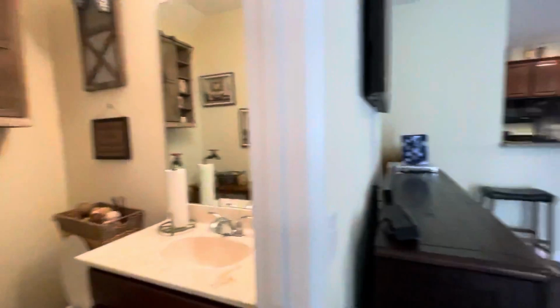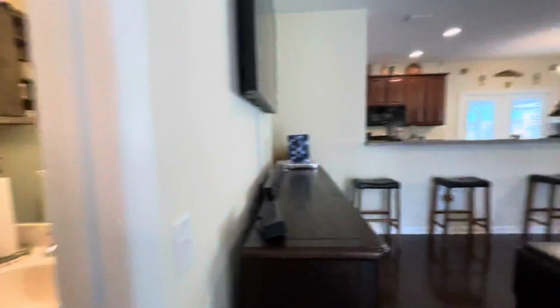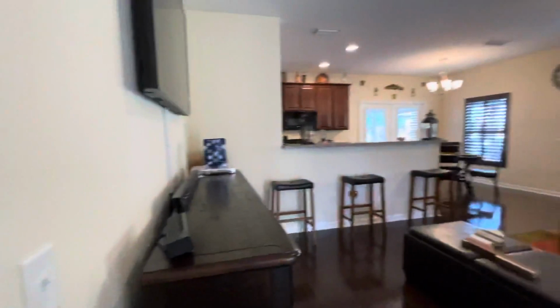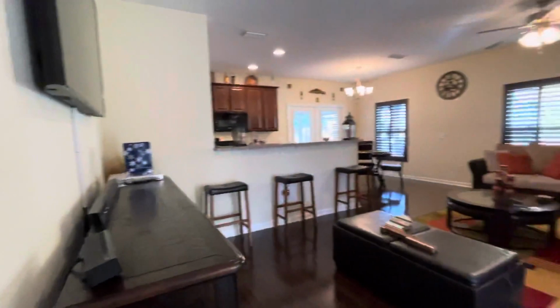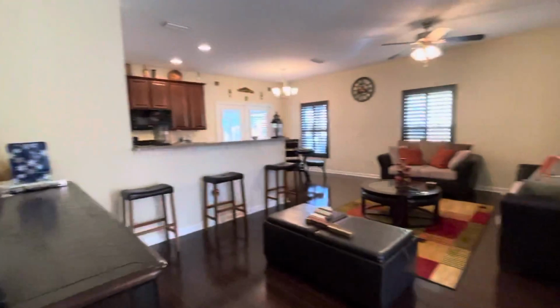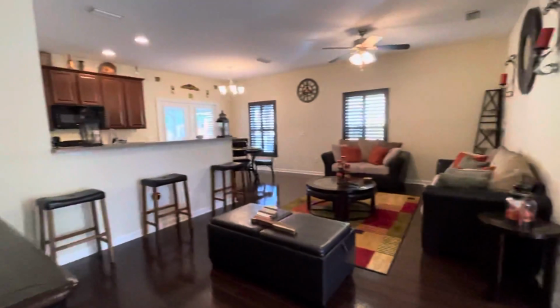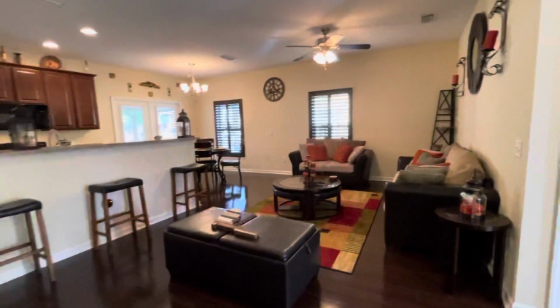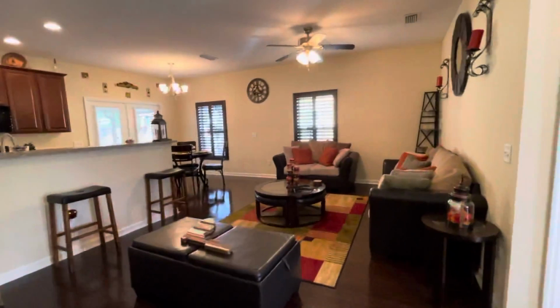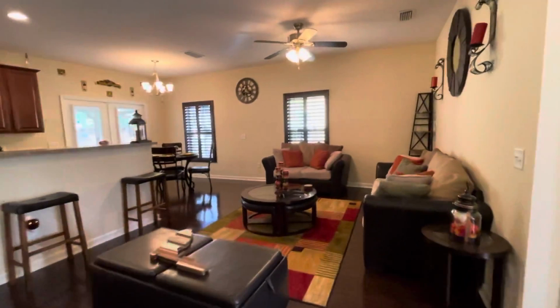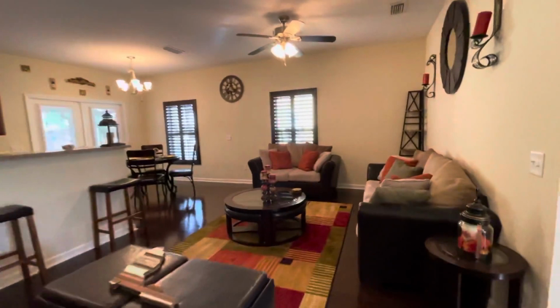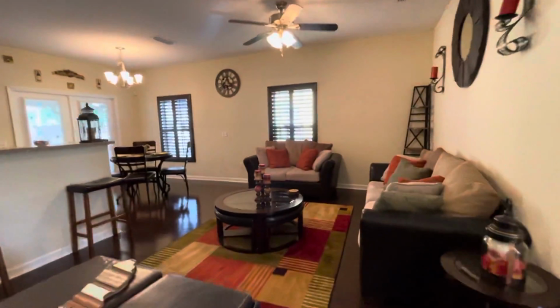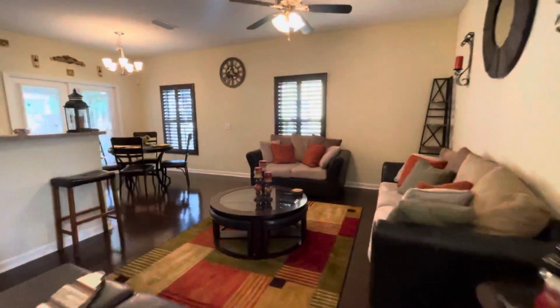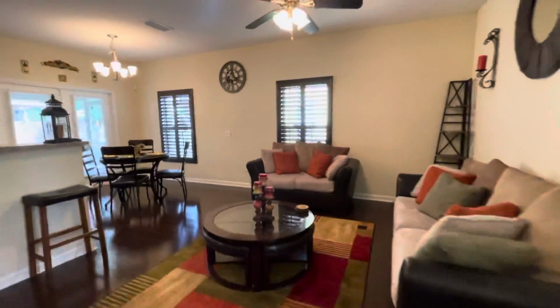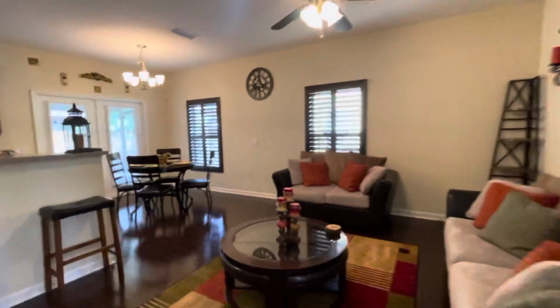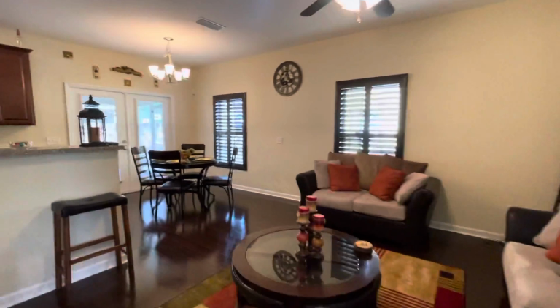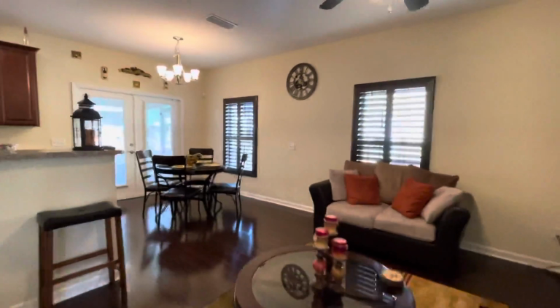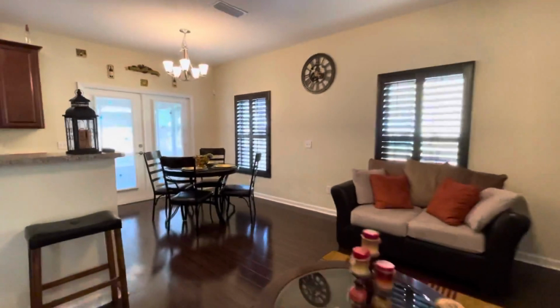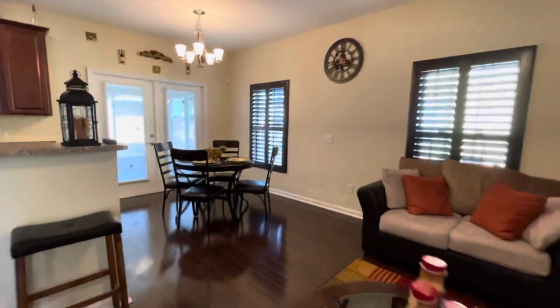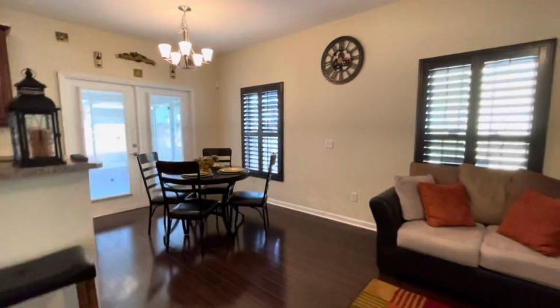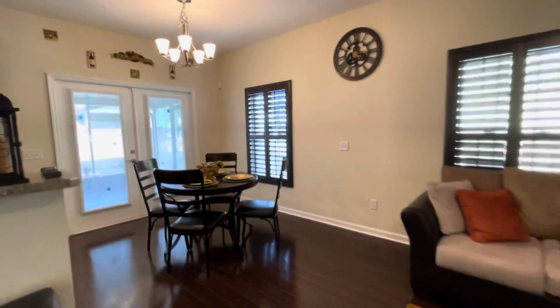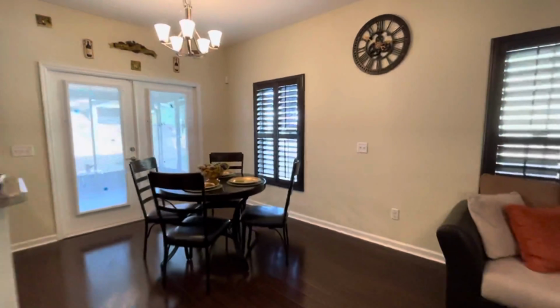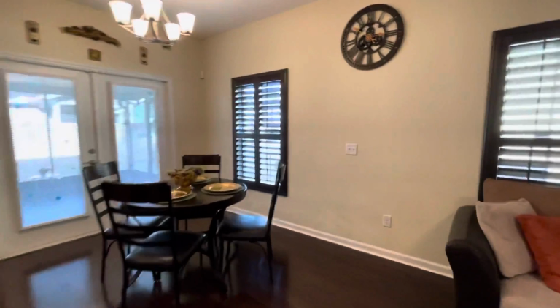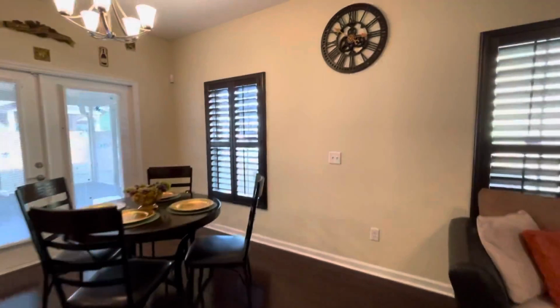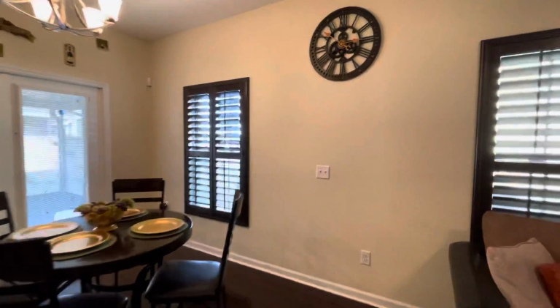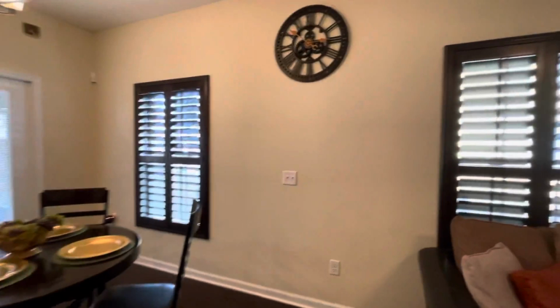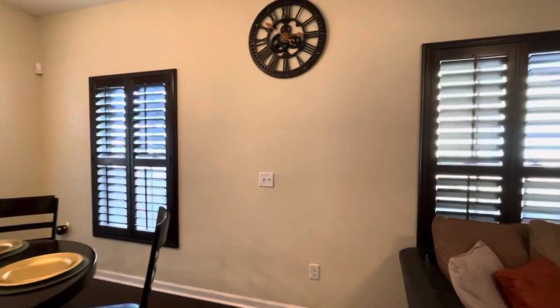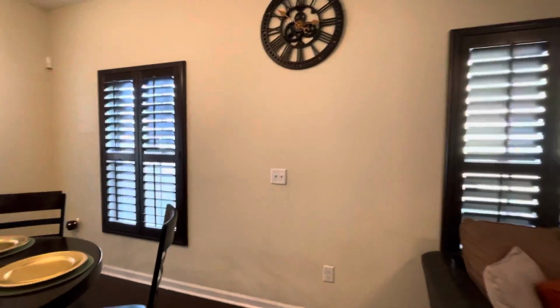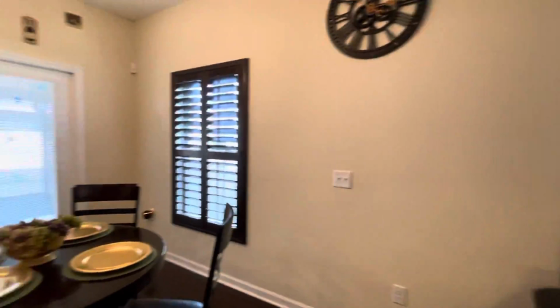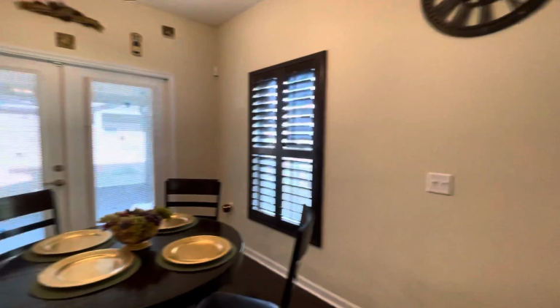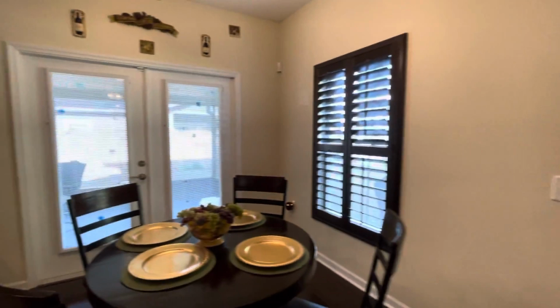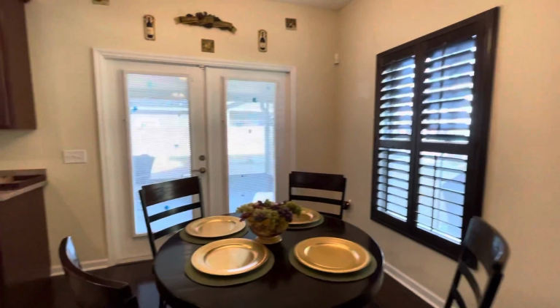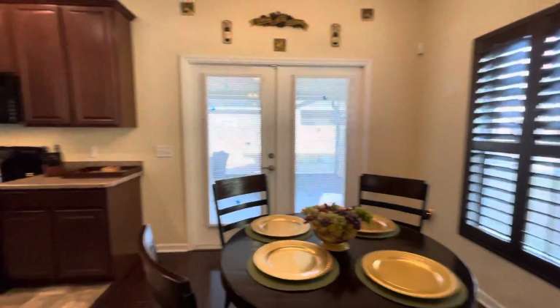Check out the great room area here — real nice. Very light and bright. Beautiful clean floors. Gorgeous plantation shutters here.